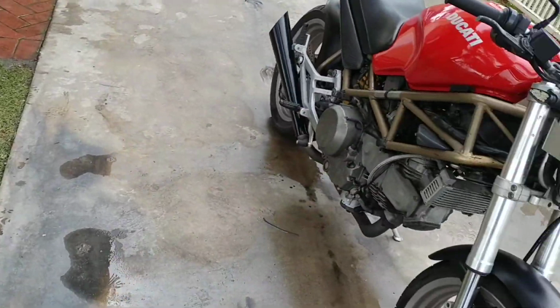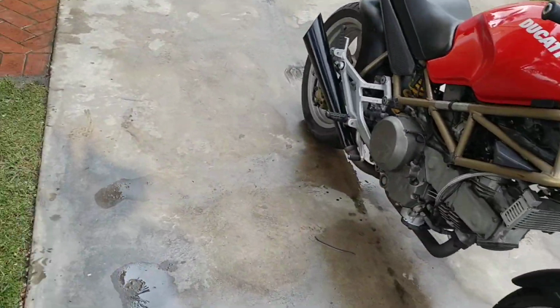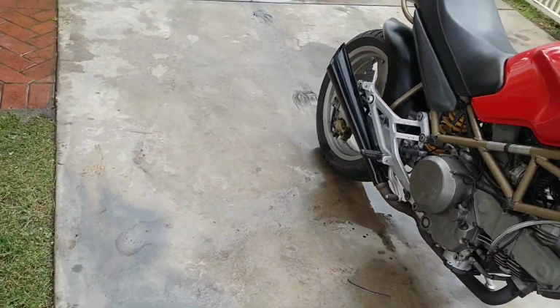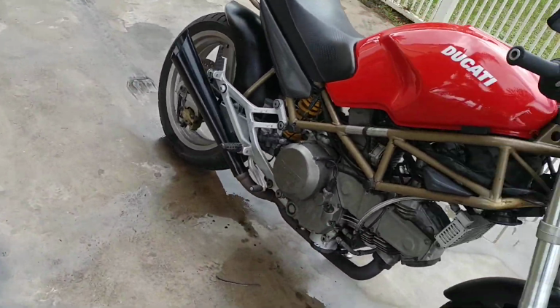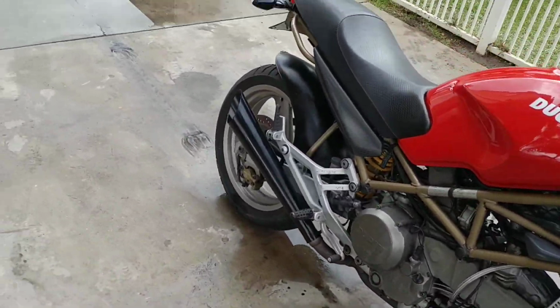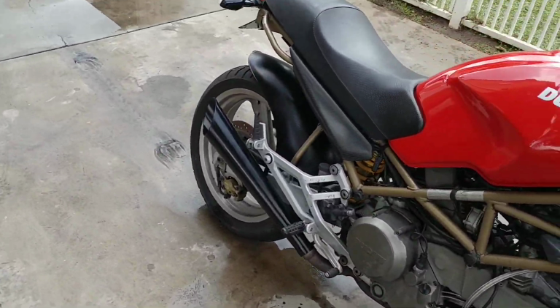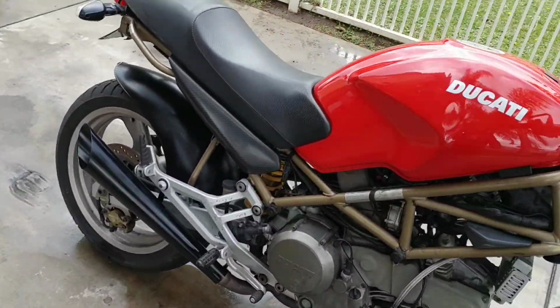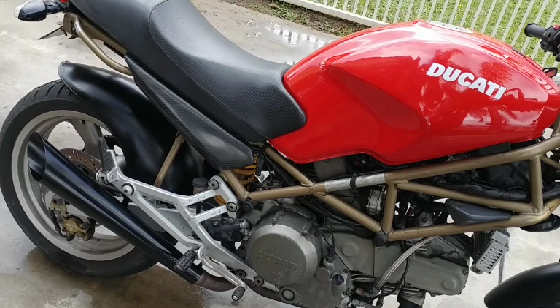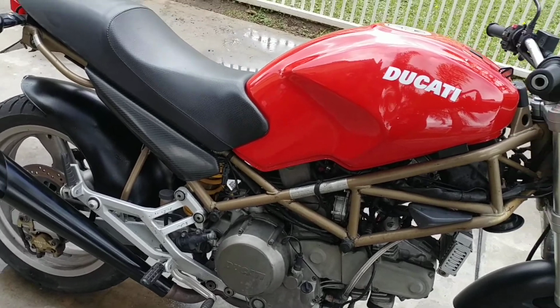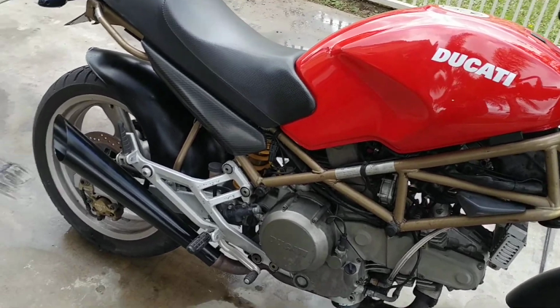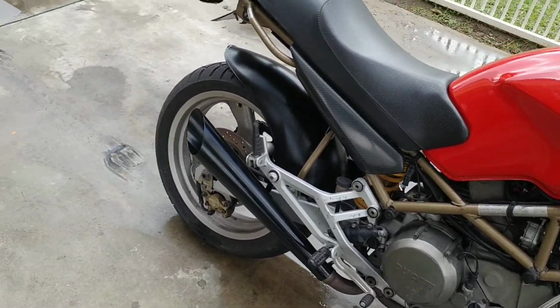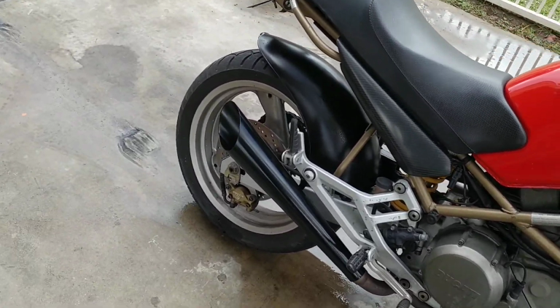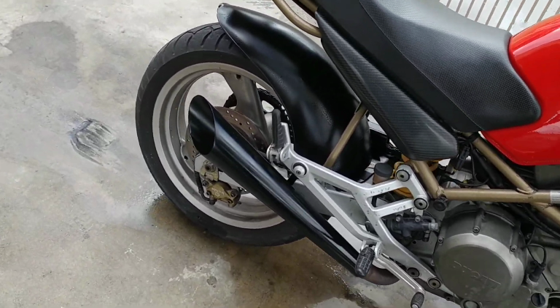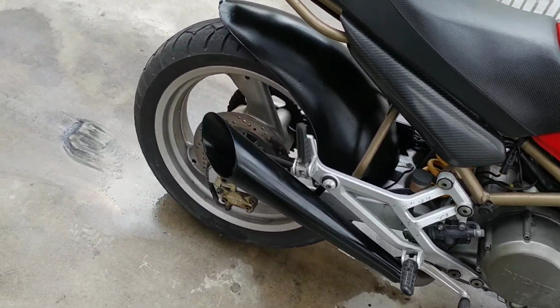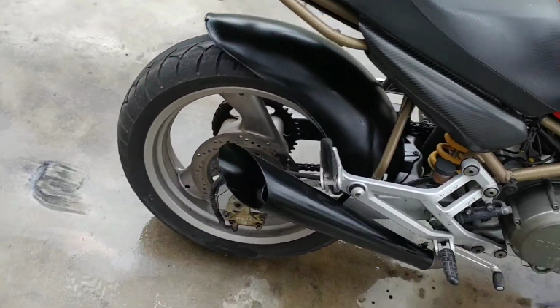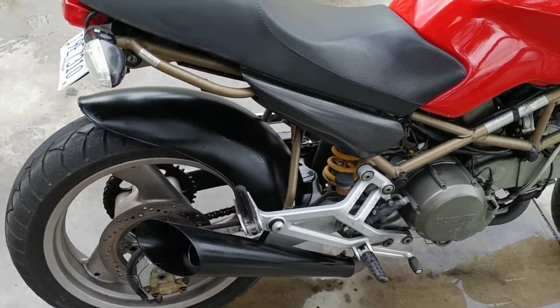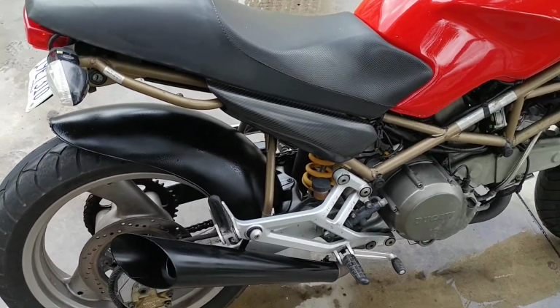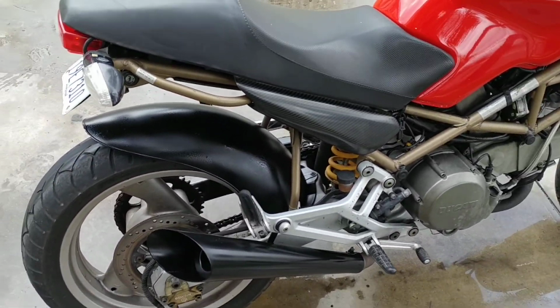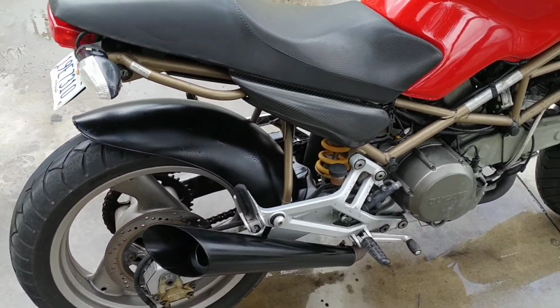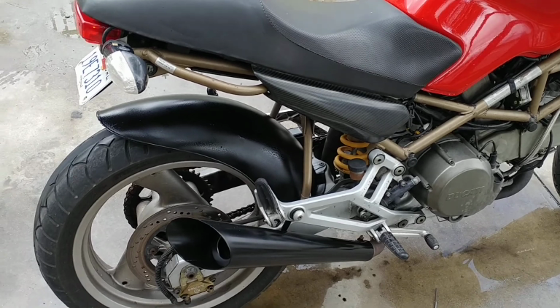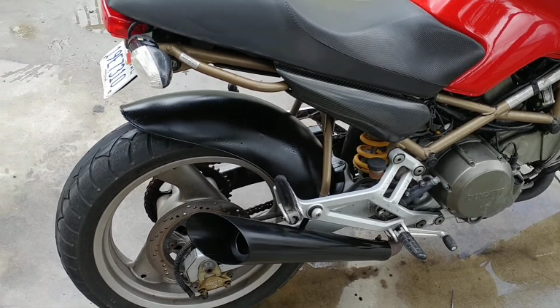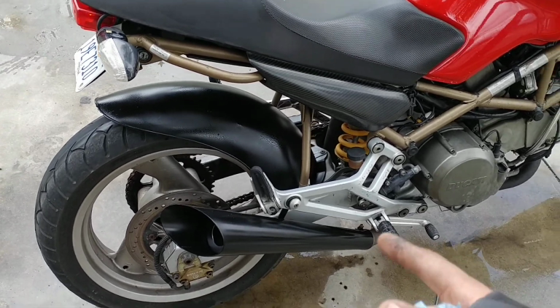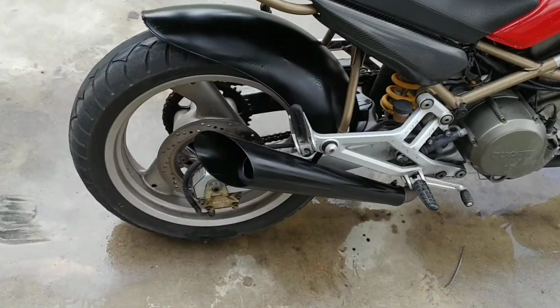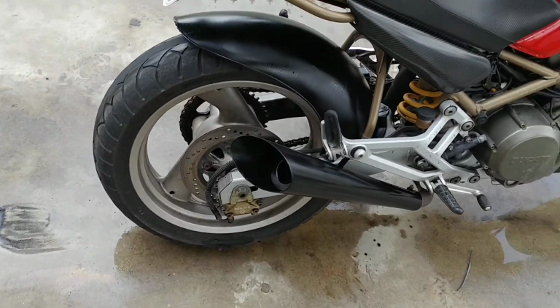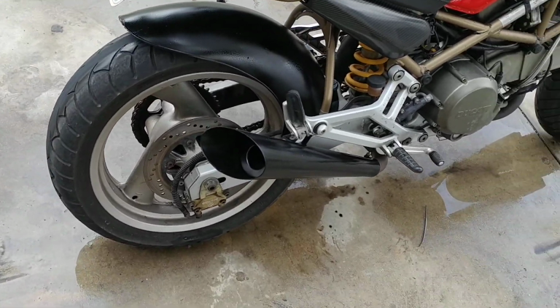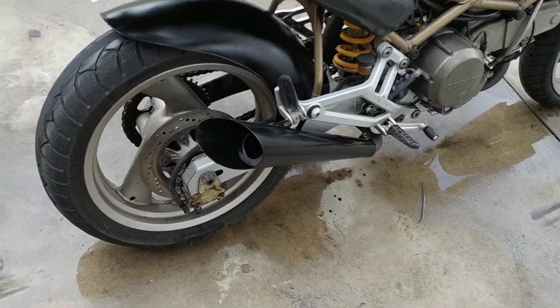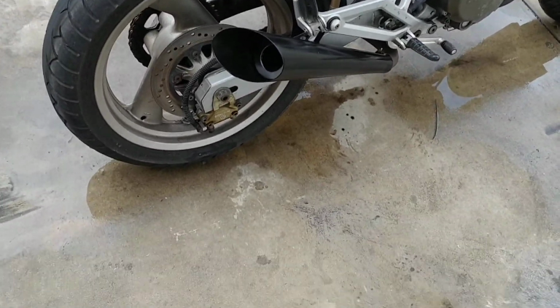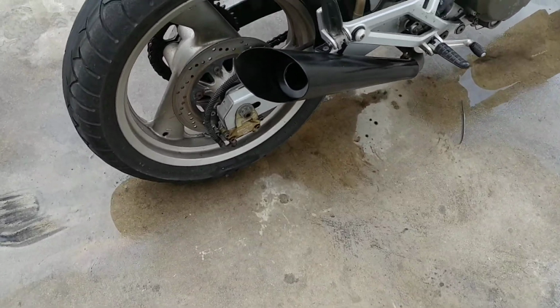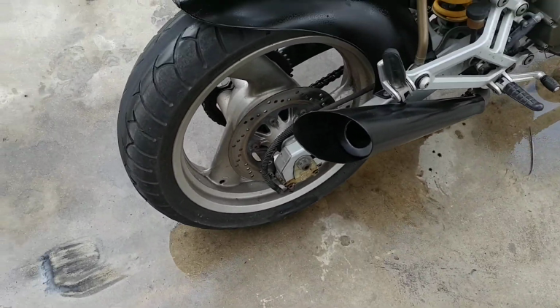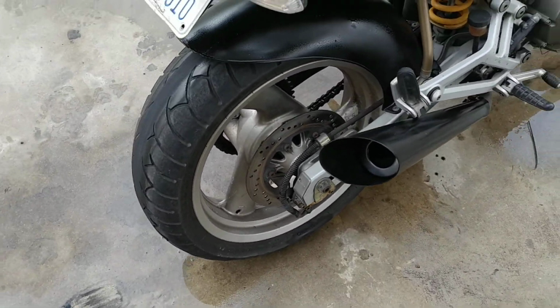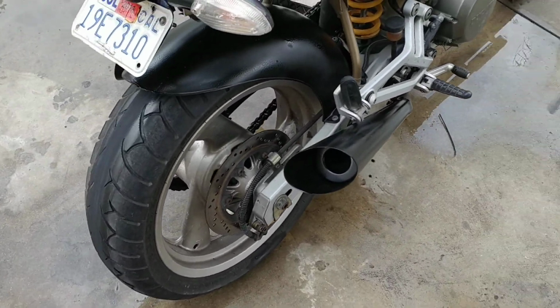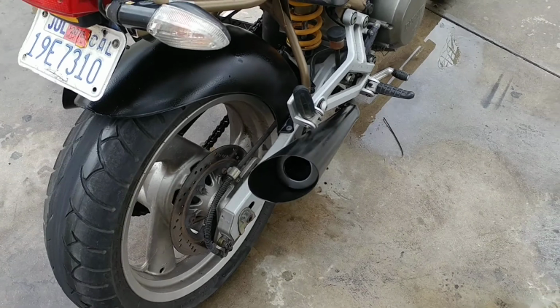It has a customized exhaust — just slip-ons actually, with custom brackets.